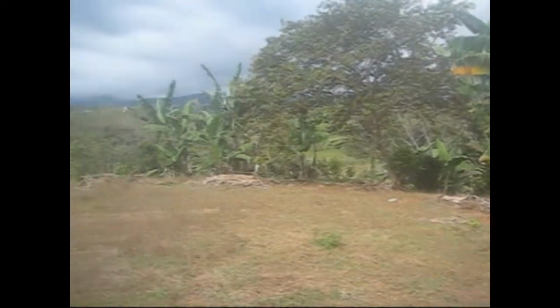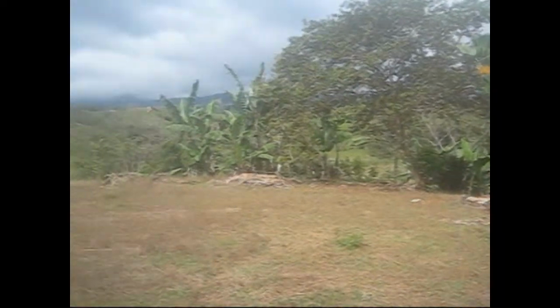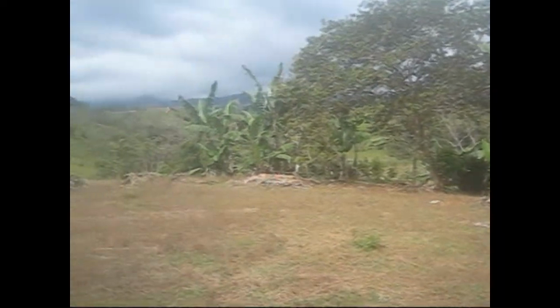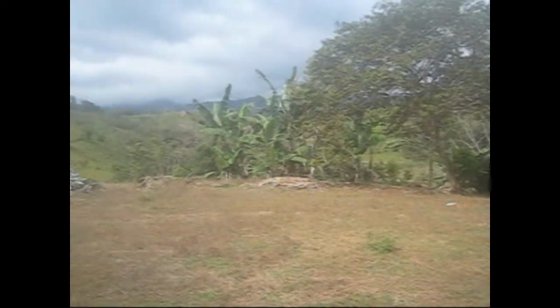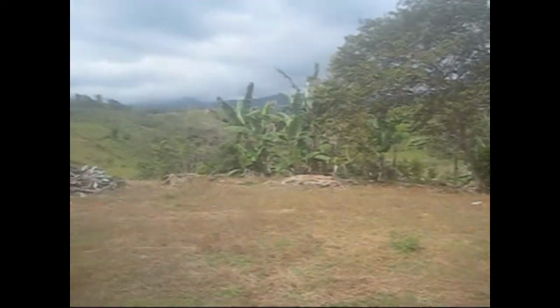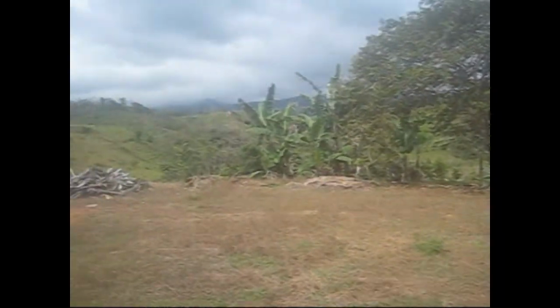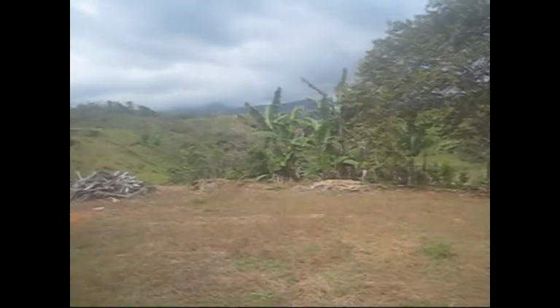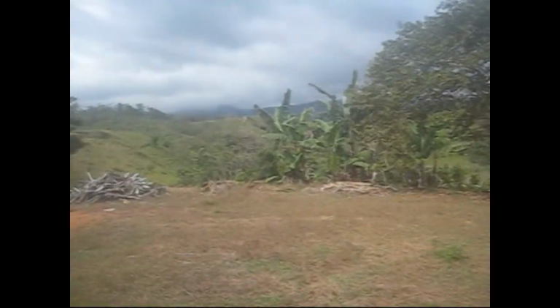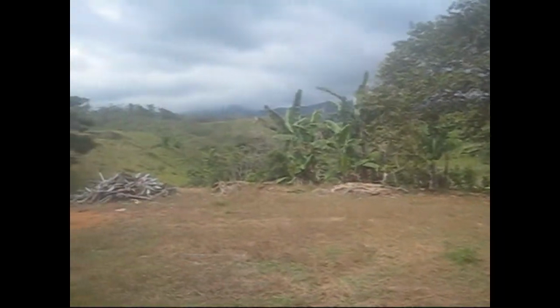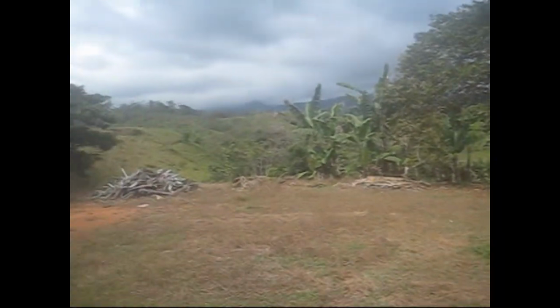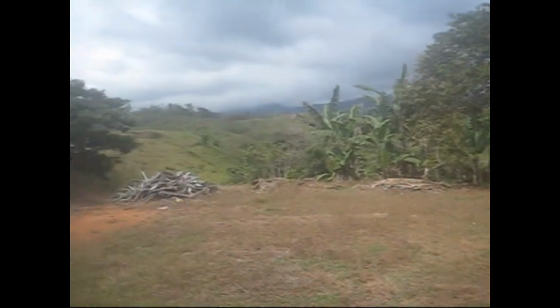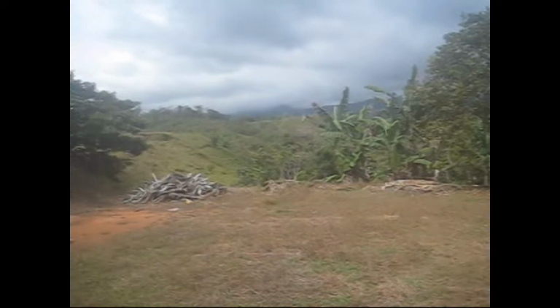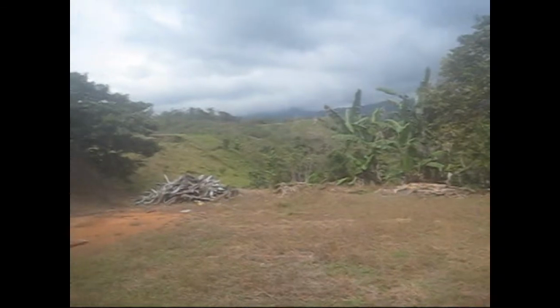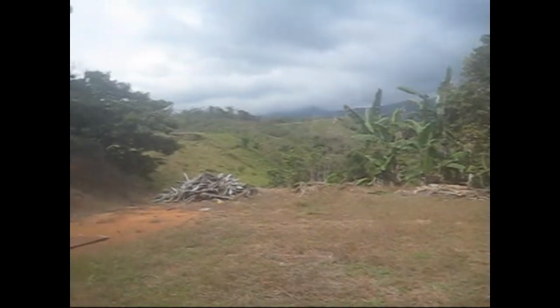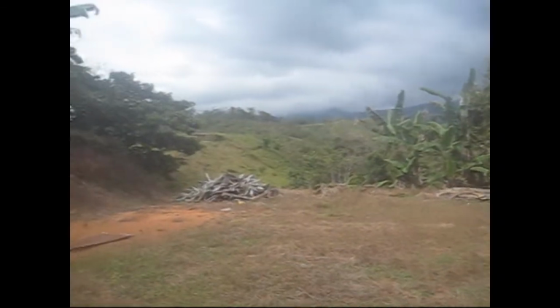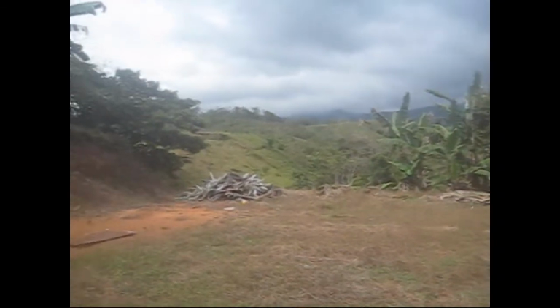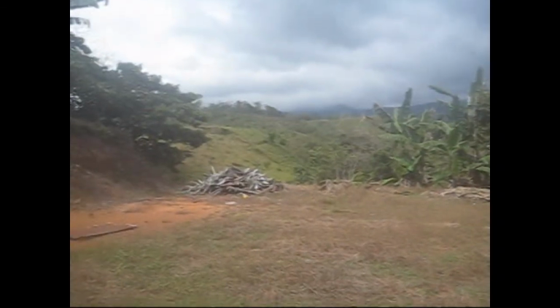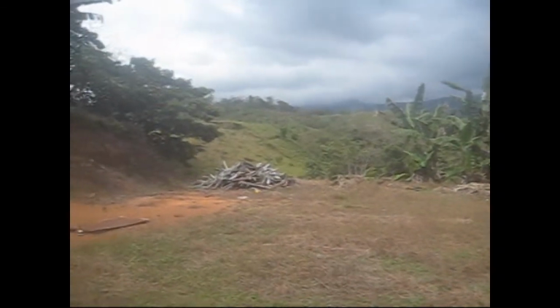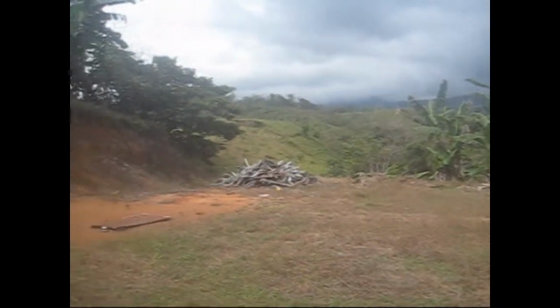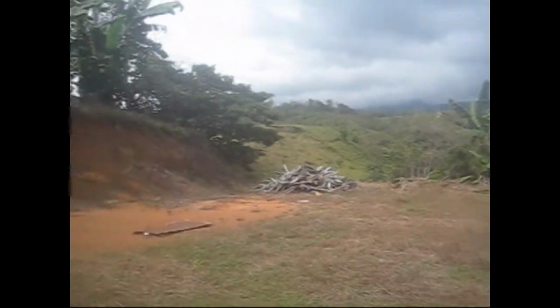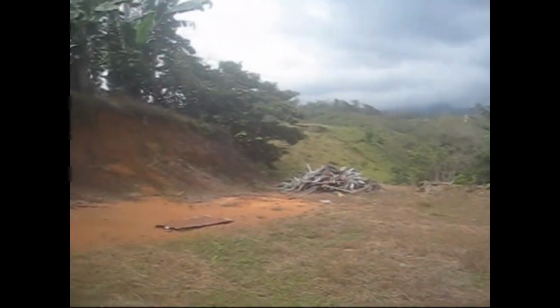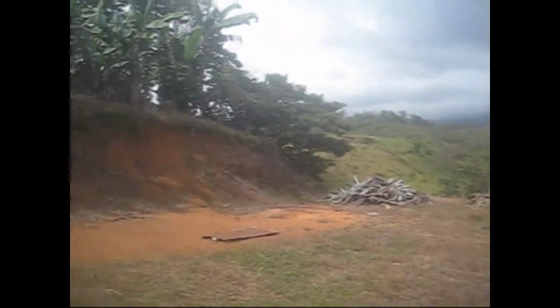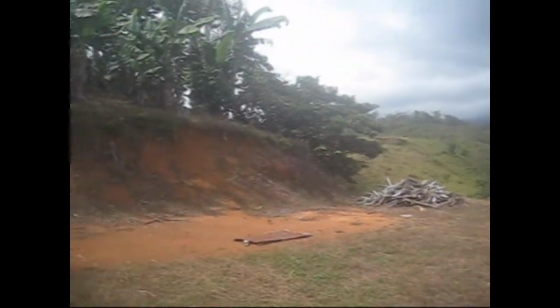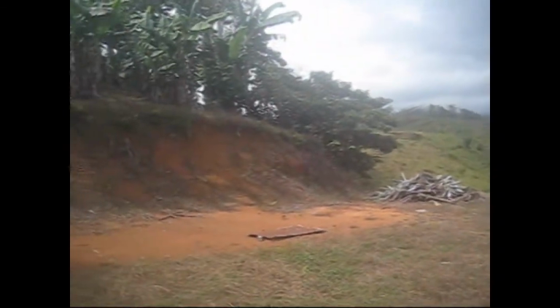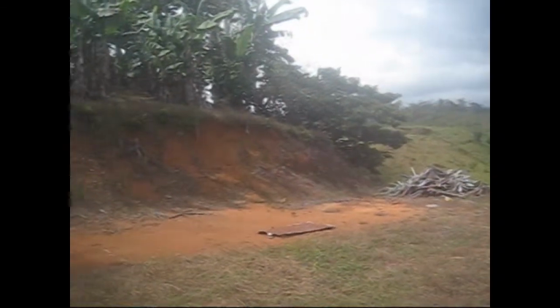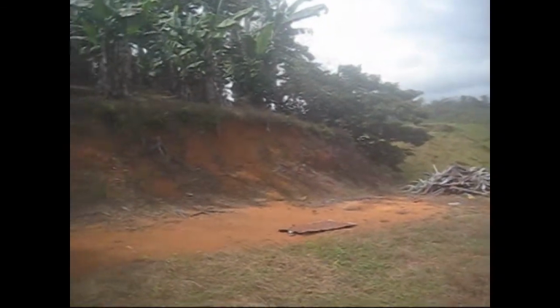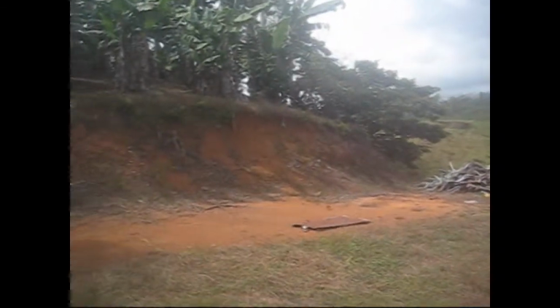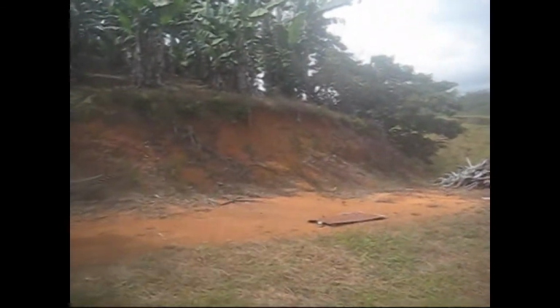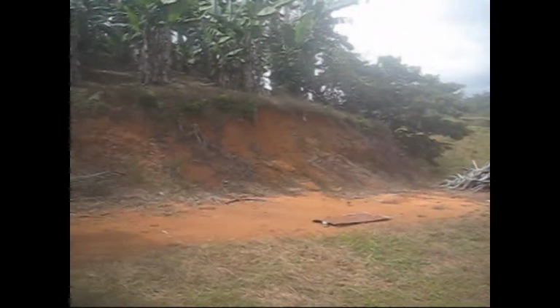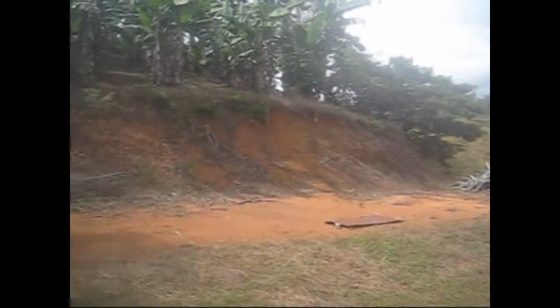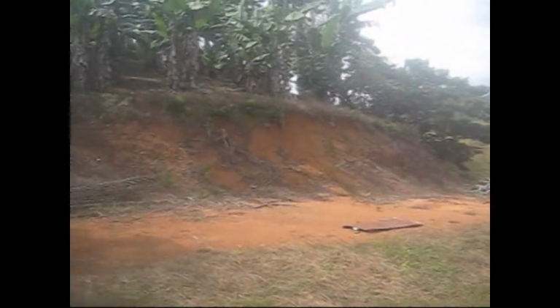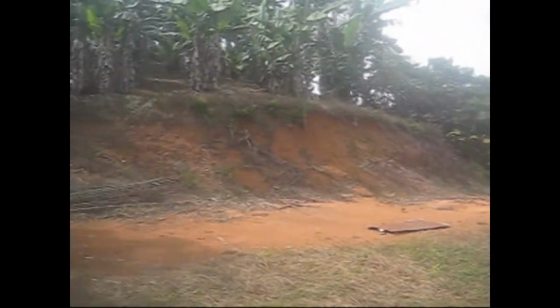We're in a farm in El Roble, about 20 minutes outside of Santa Cid — El Roble de la Palma.